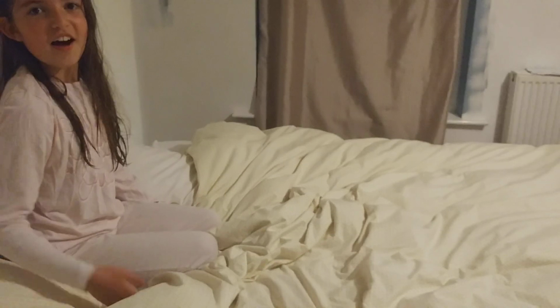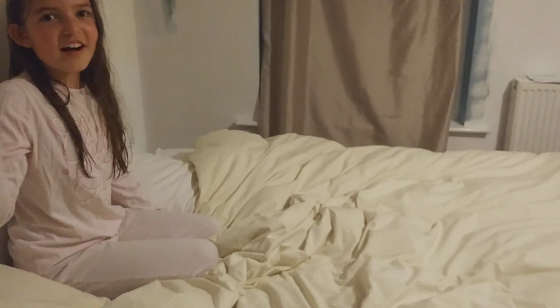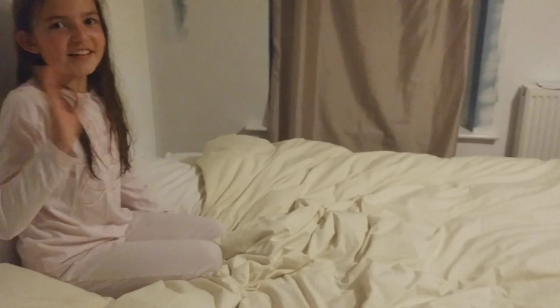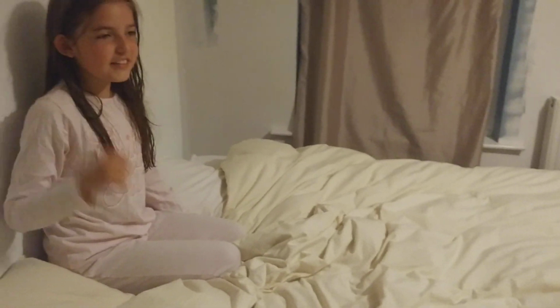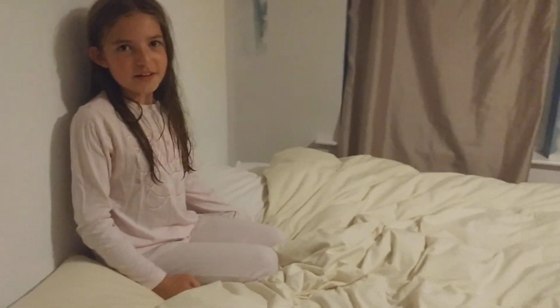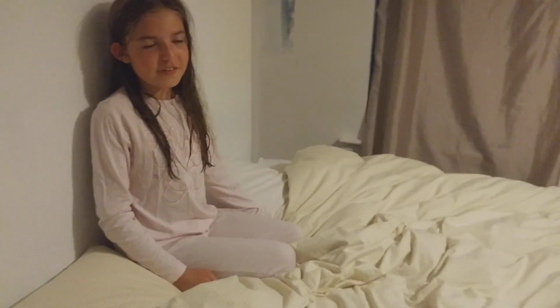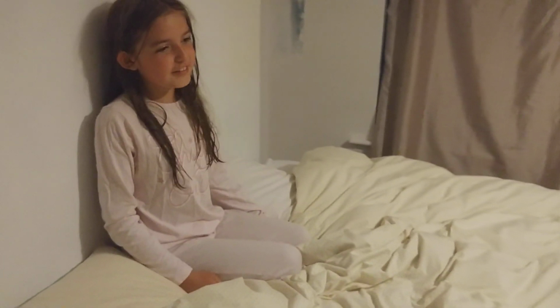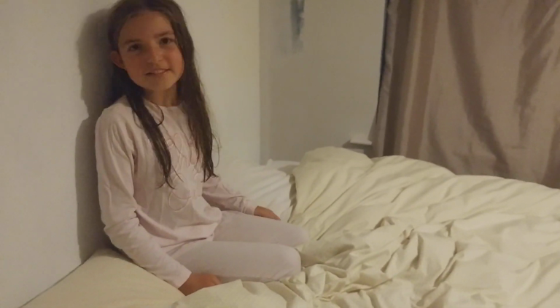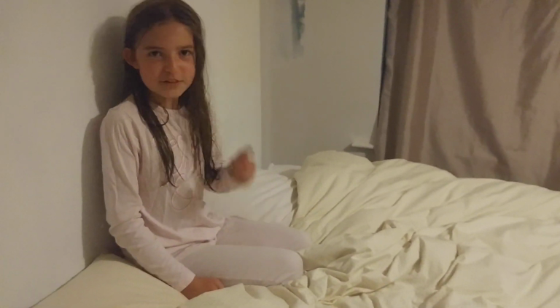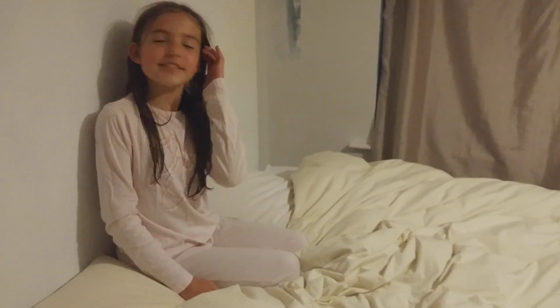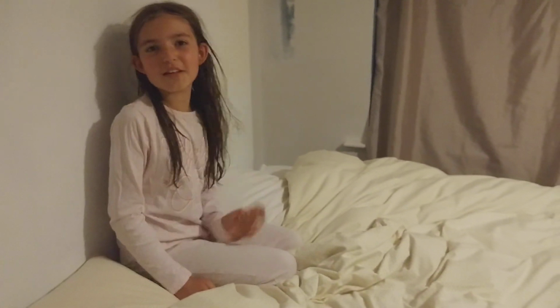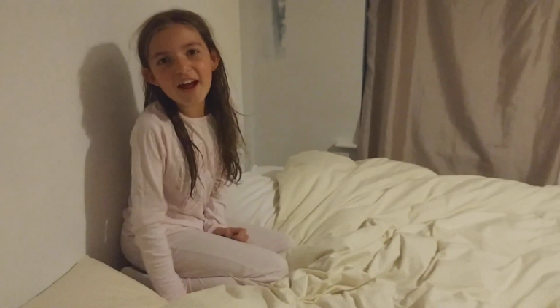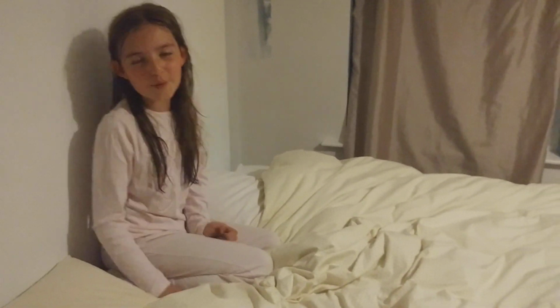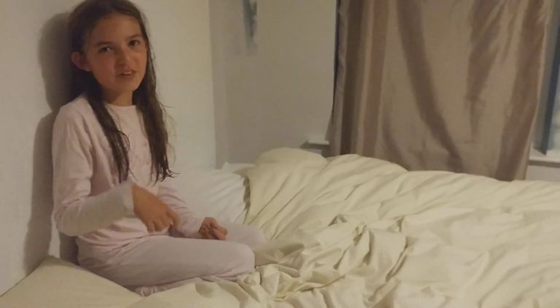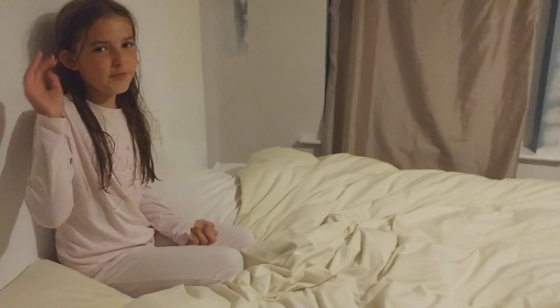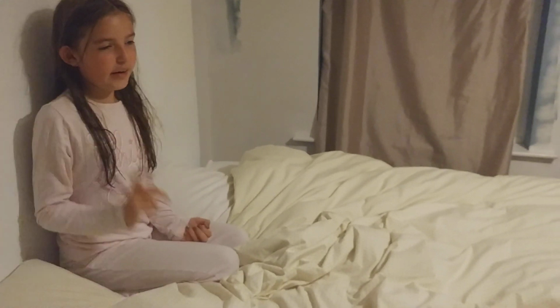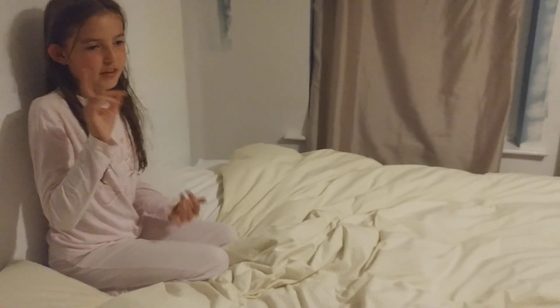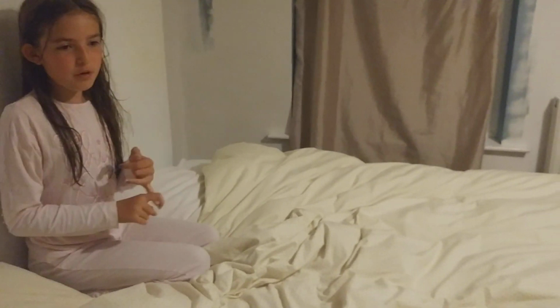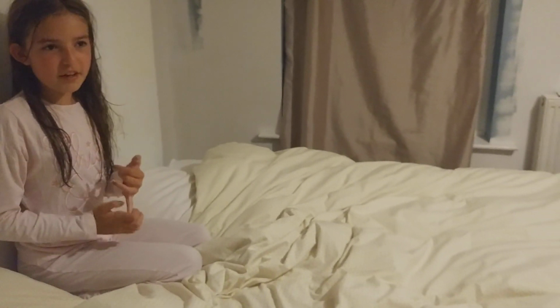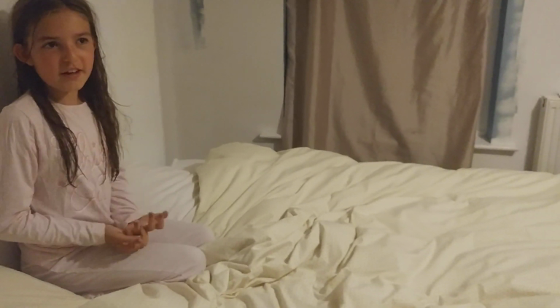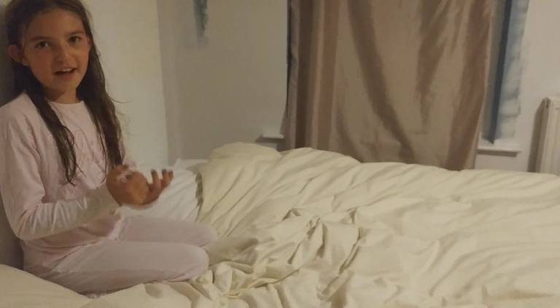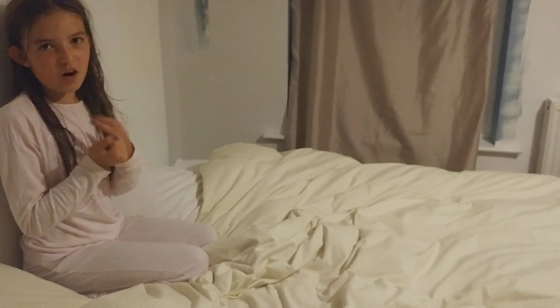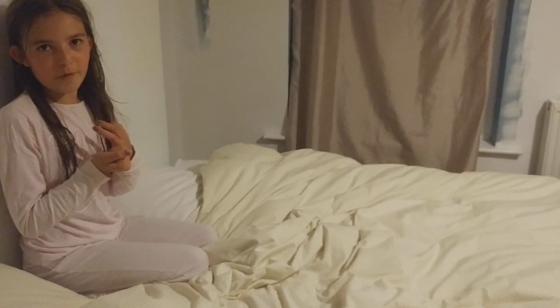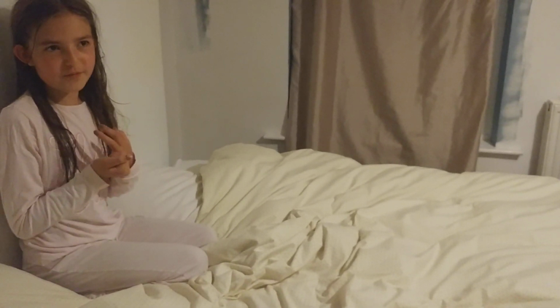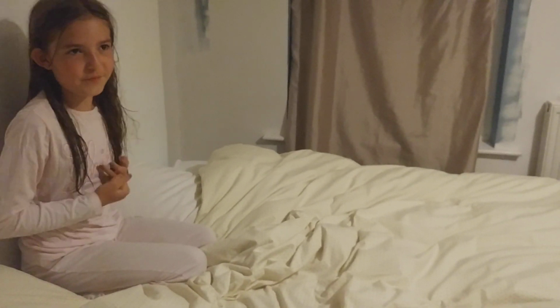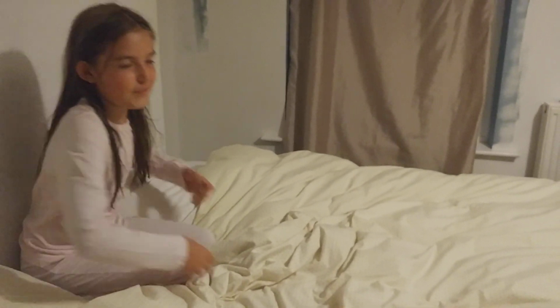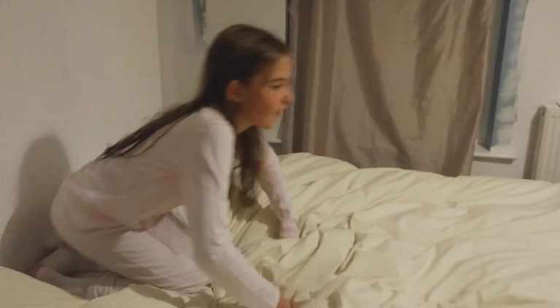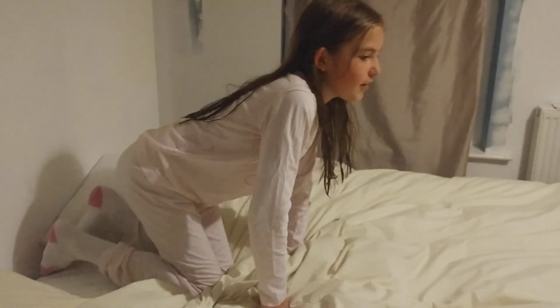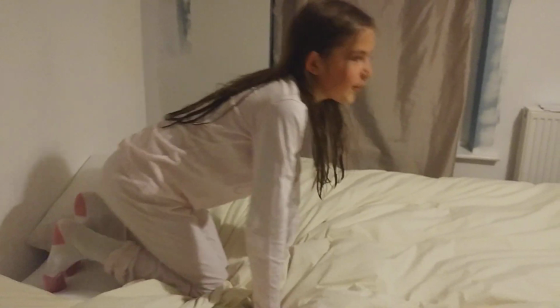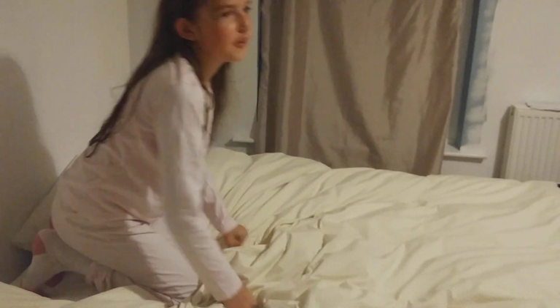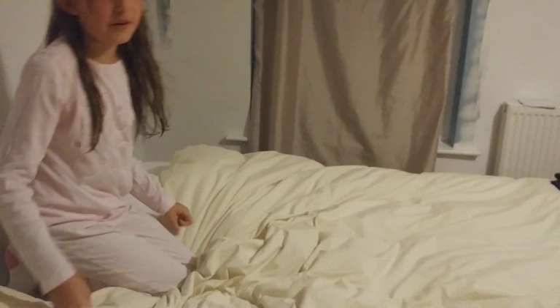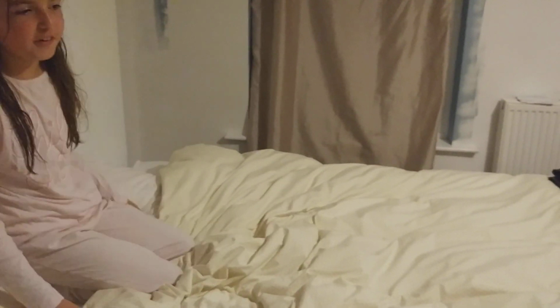Hi guys, today we're going to be doing another gymnastics video. In this video I'm going to be doing a roly-poly and a cartwheel. So first of all I'm going to do a roly-poly.